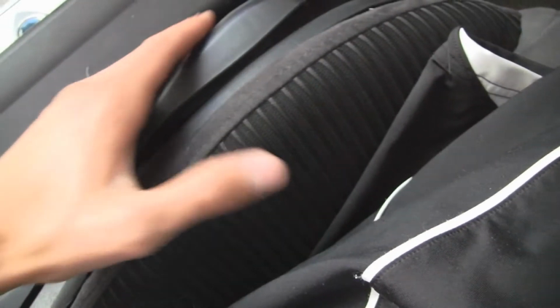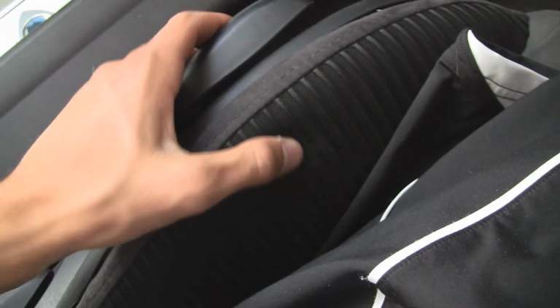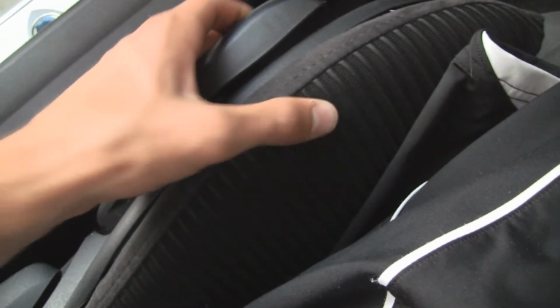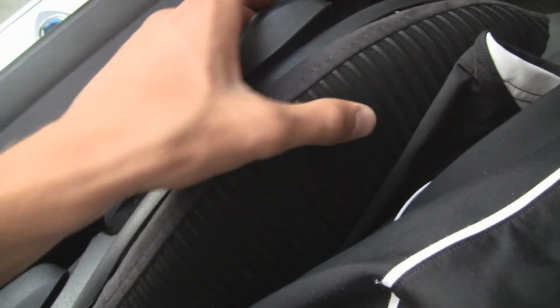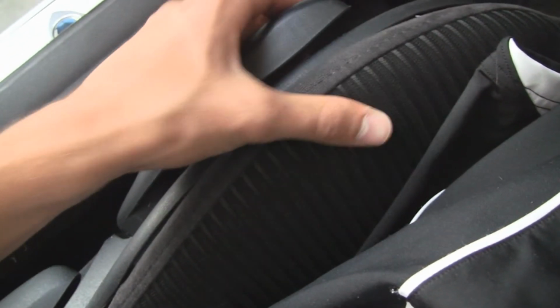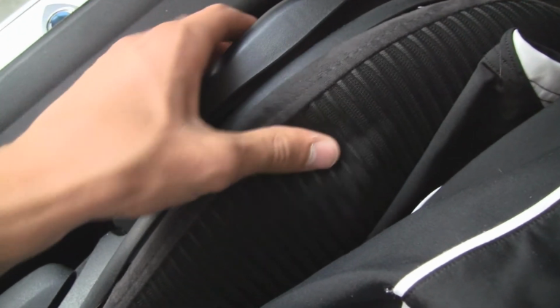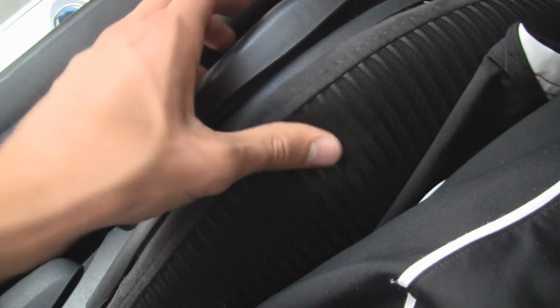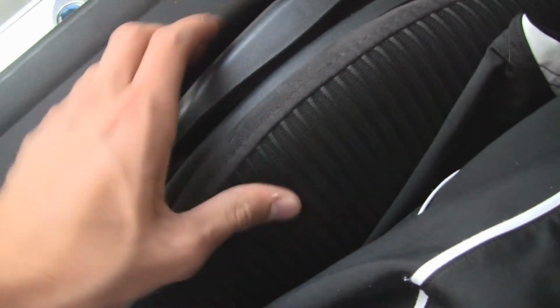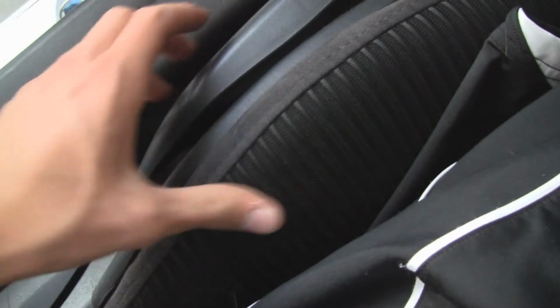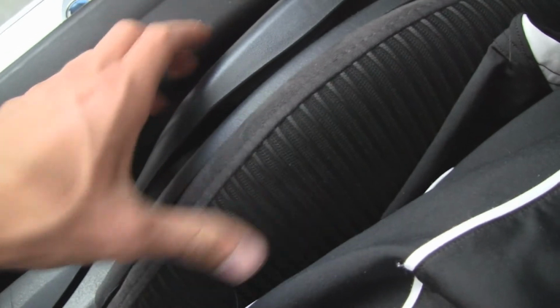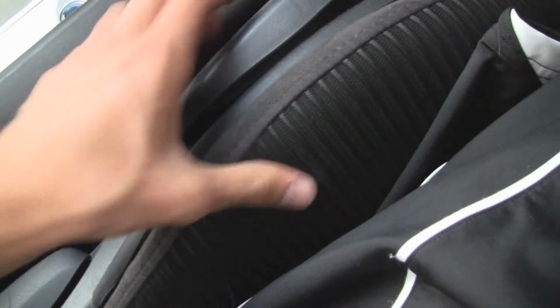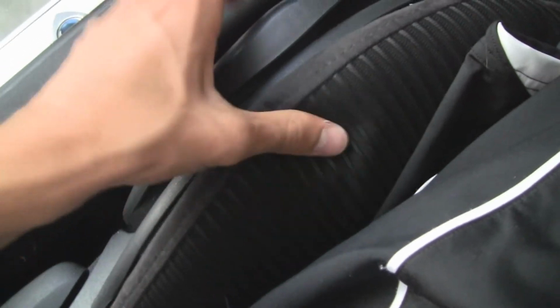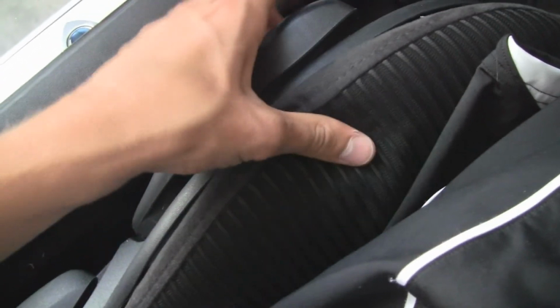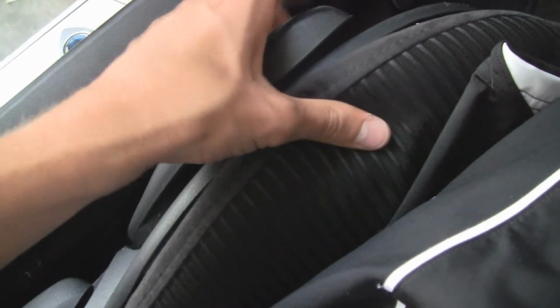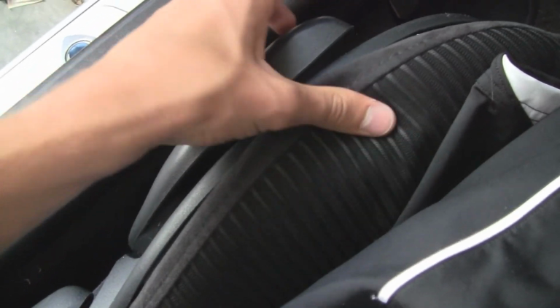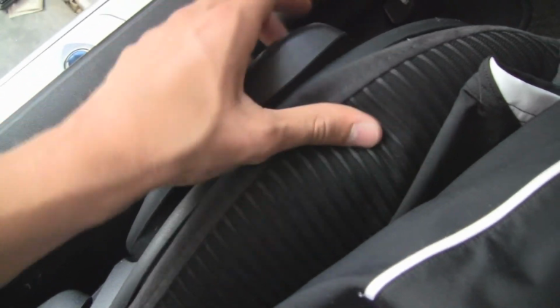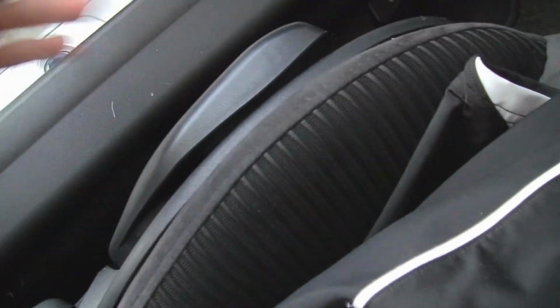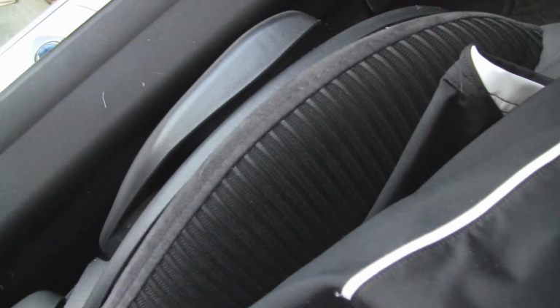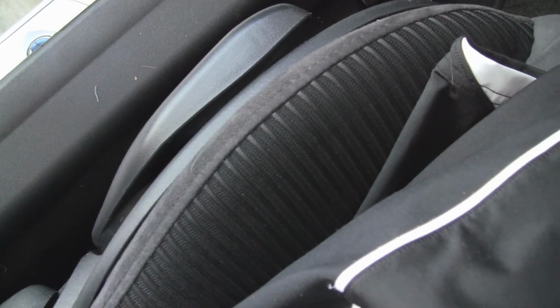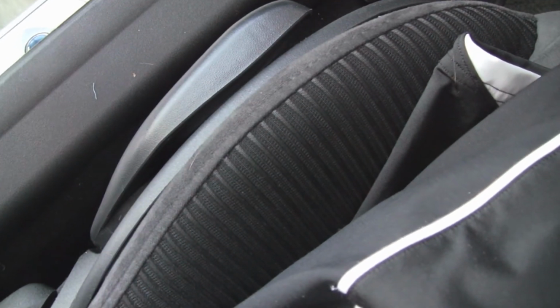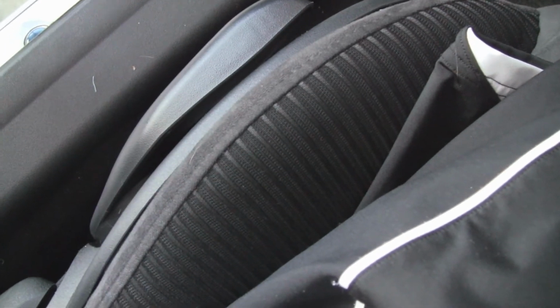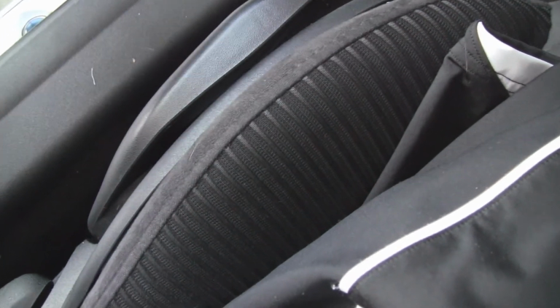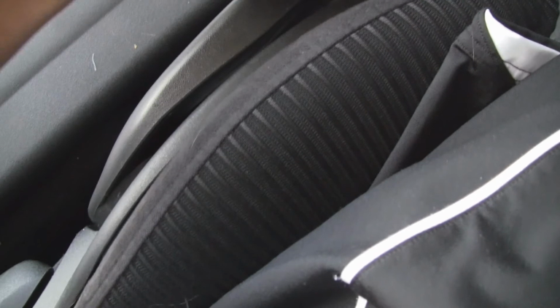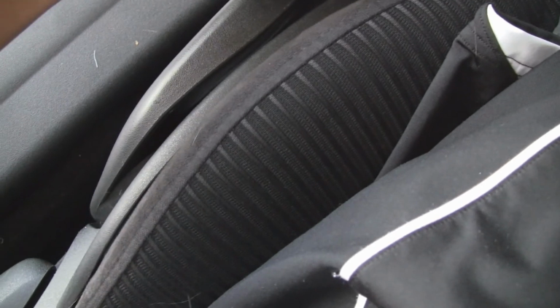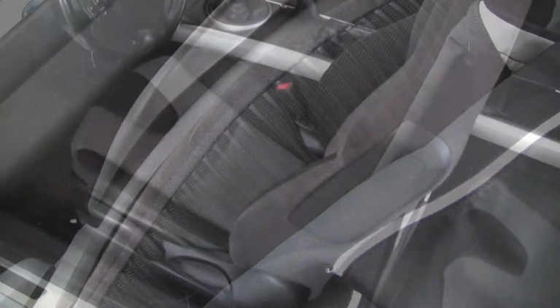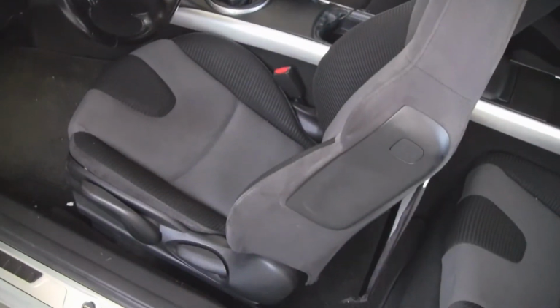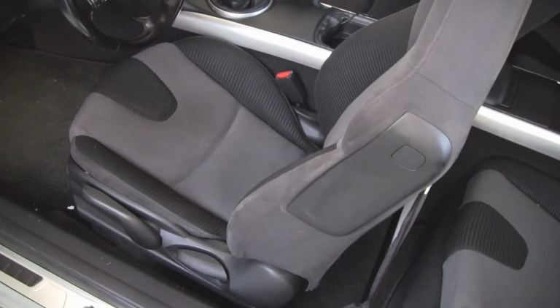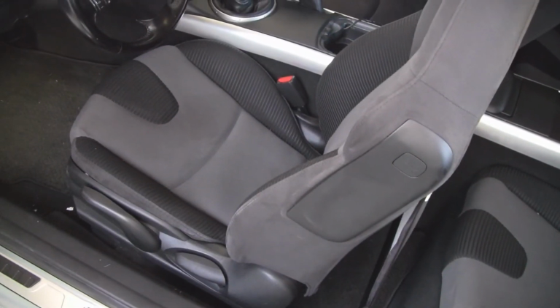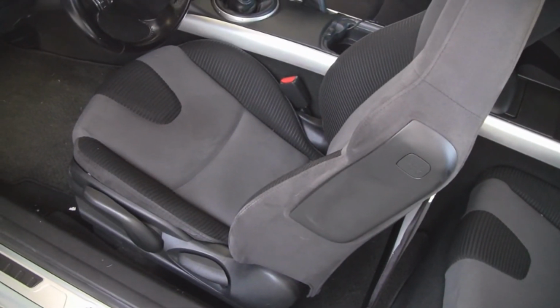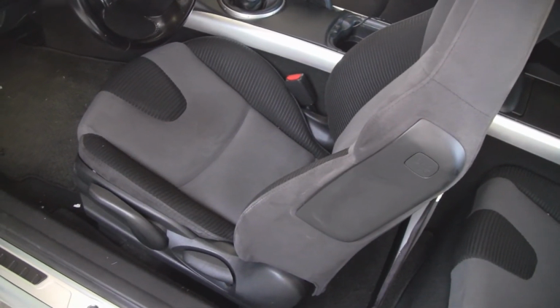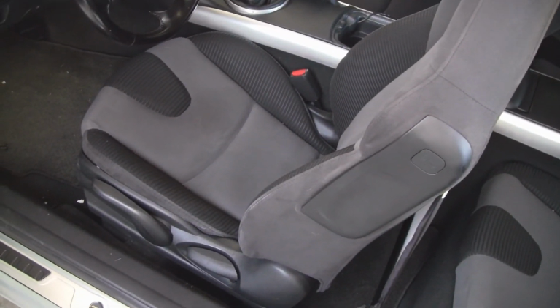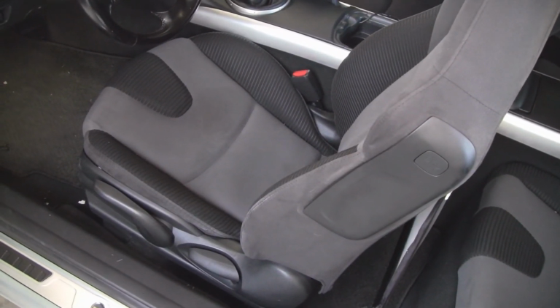Now the seat is squeak-free. You didn't have to take apart anything at all to fix that. Now your front seat should be squeak-free.